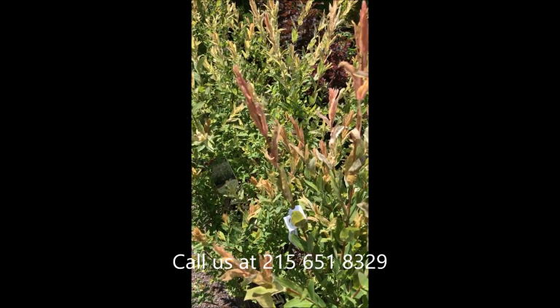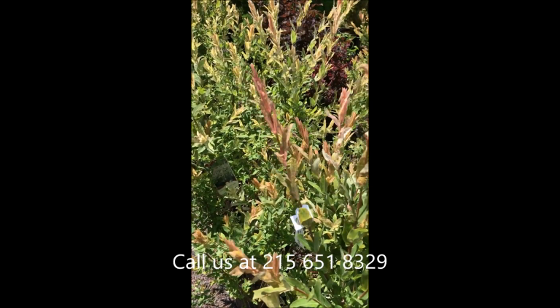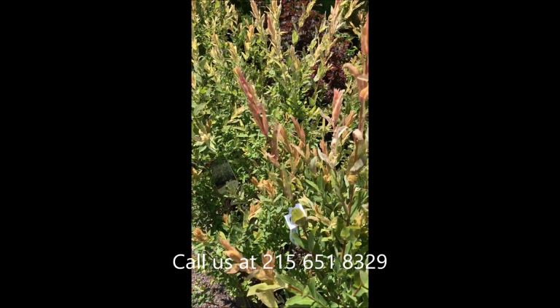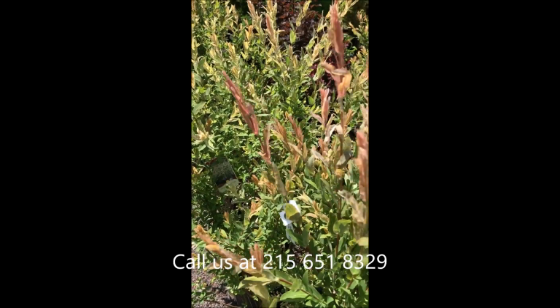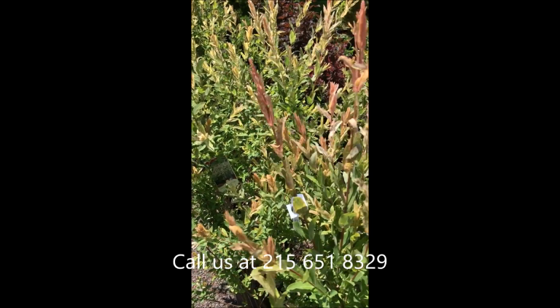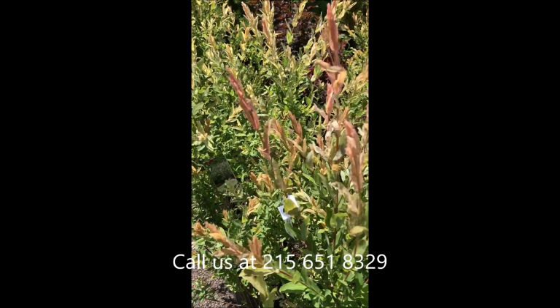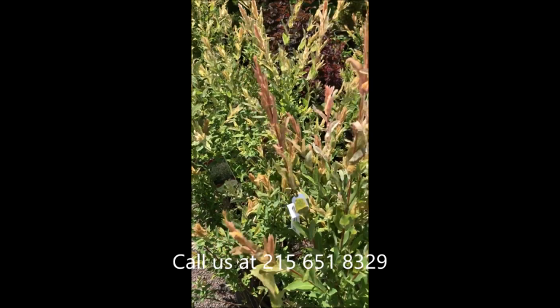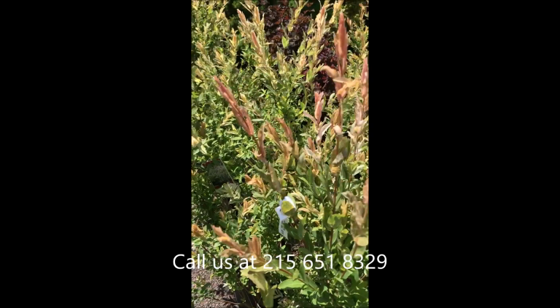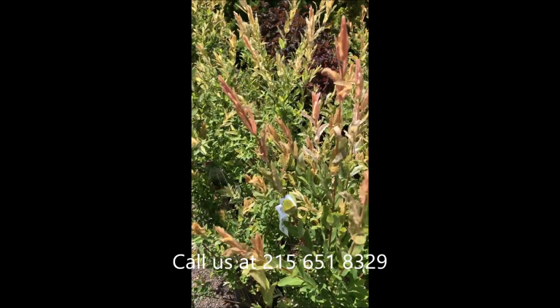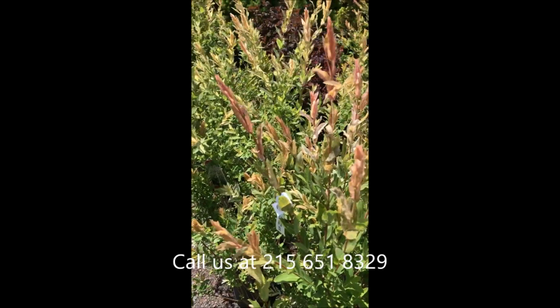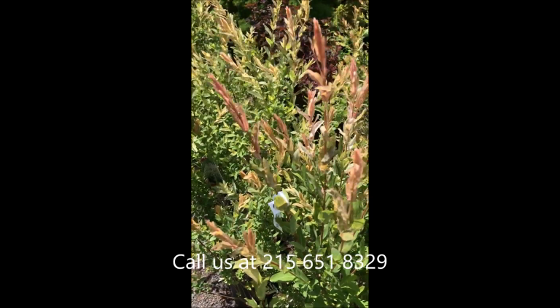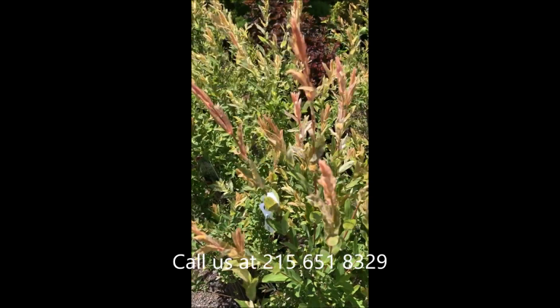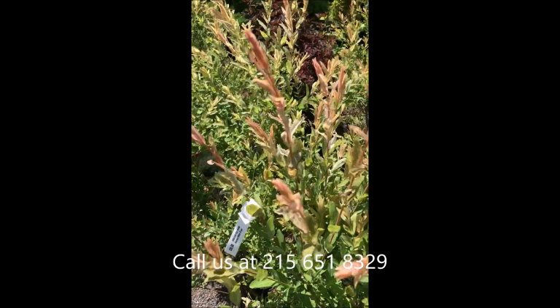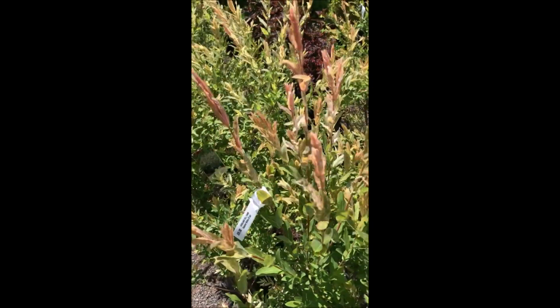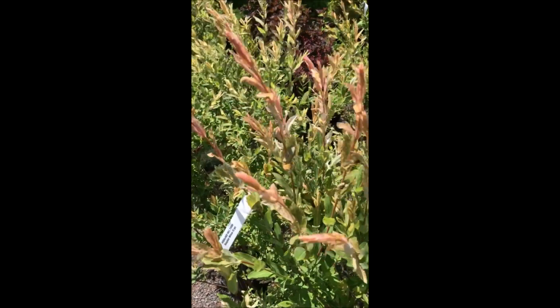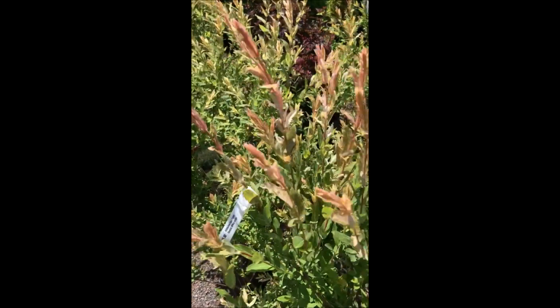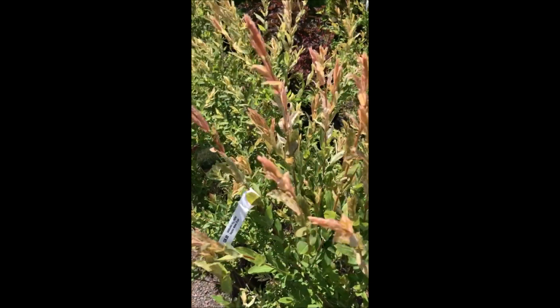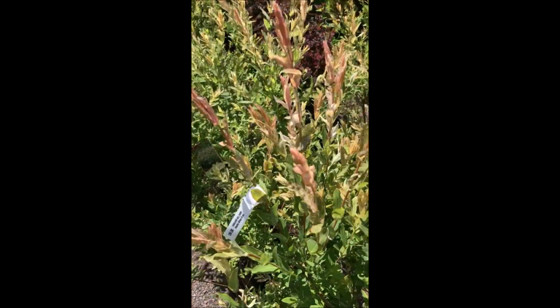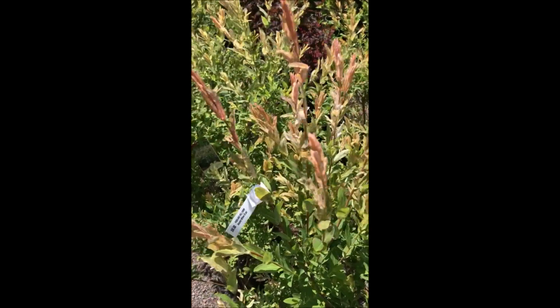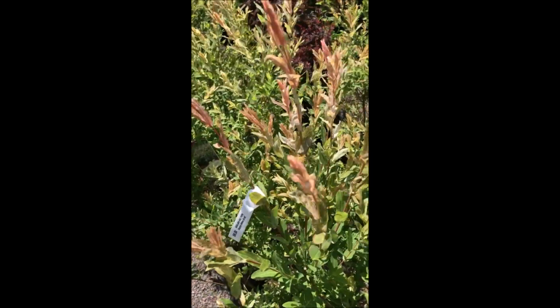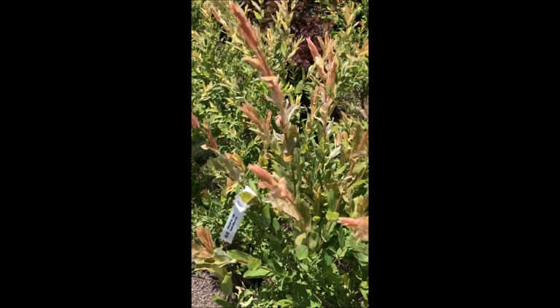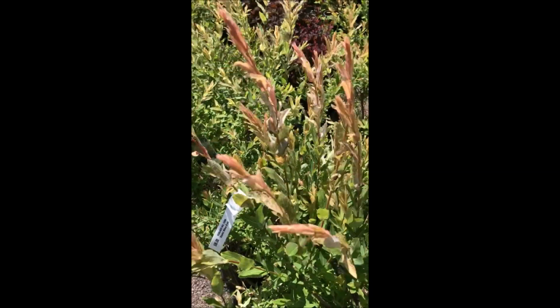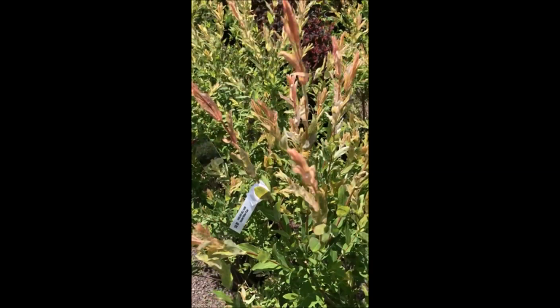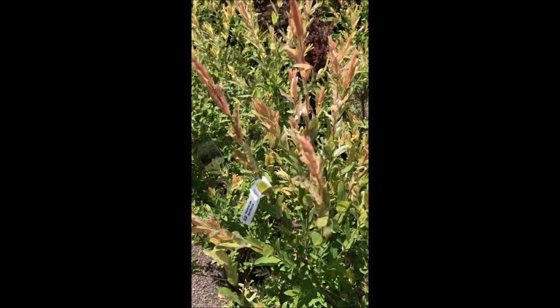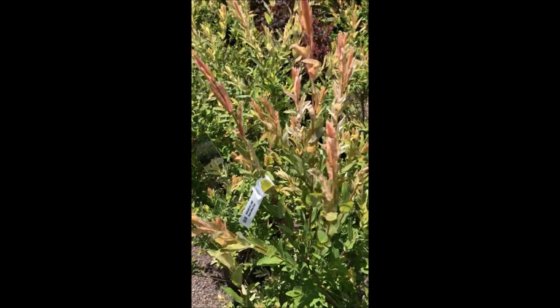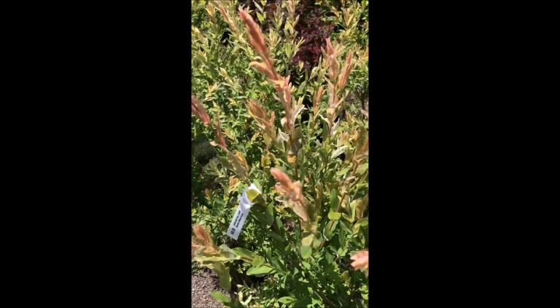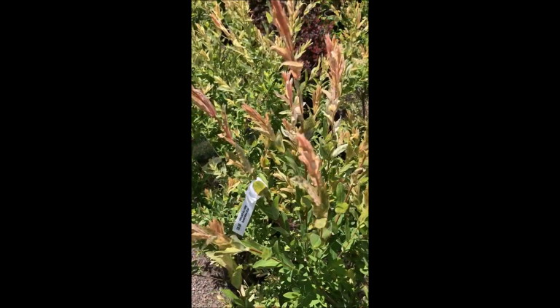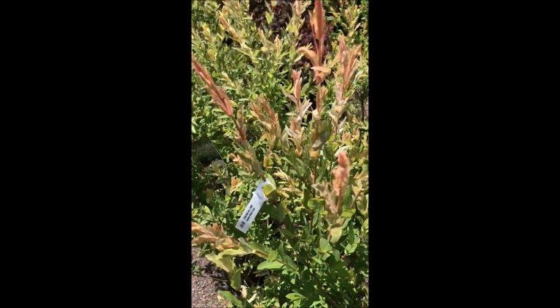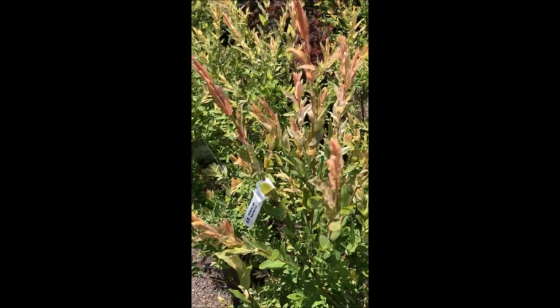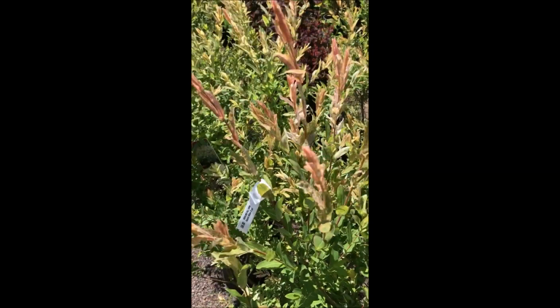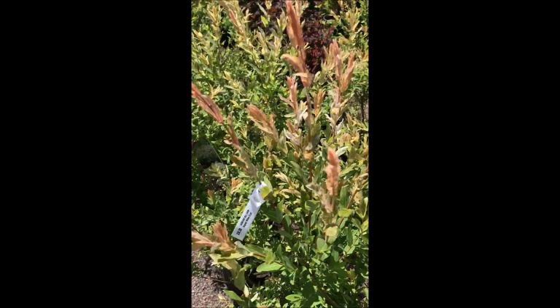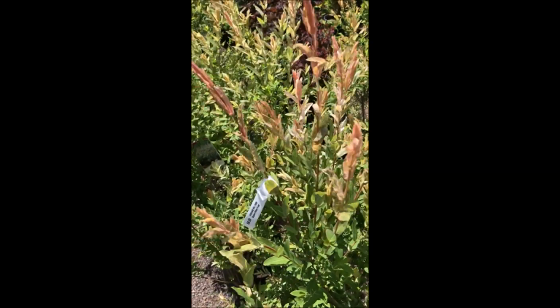It grows to four to six feet tall by five to seven feet wide, with spacing of about four to six feet apart. It's great for a mixed border and mass plantings.